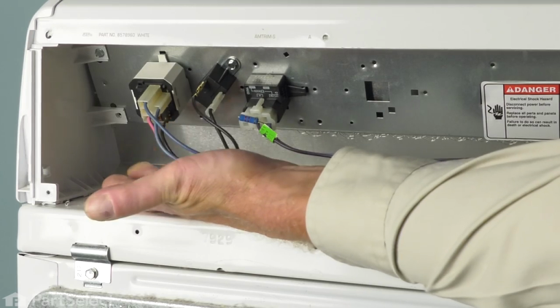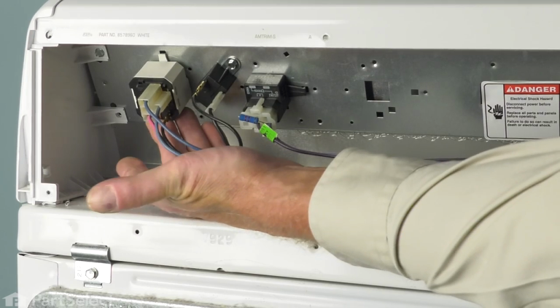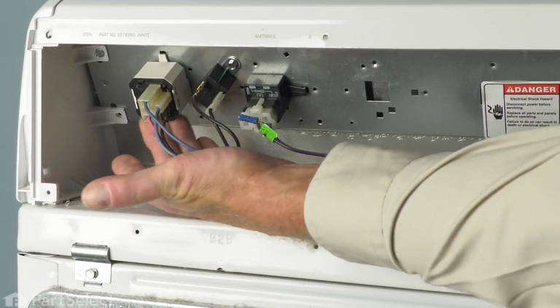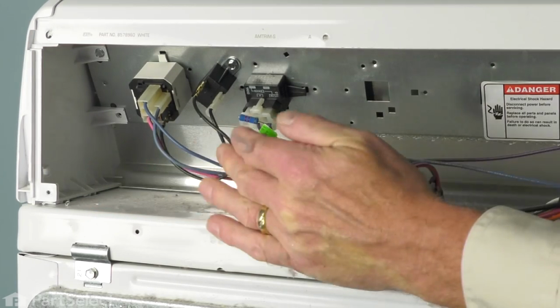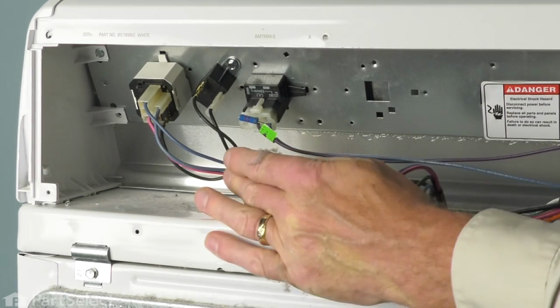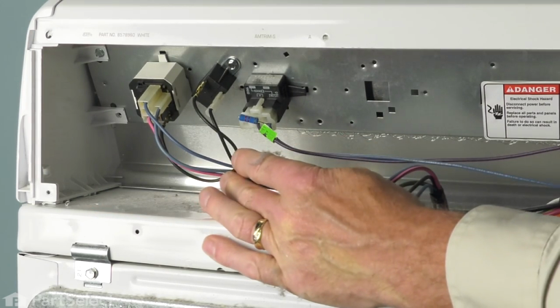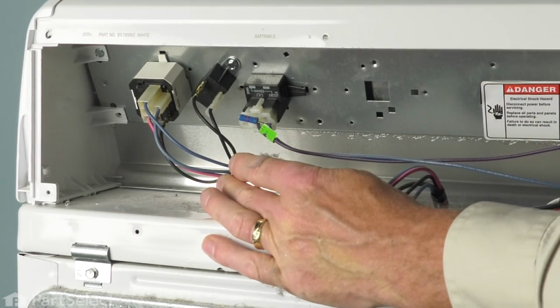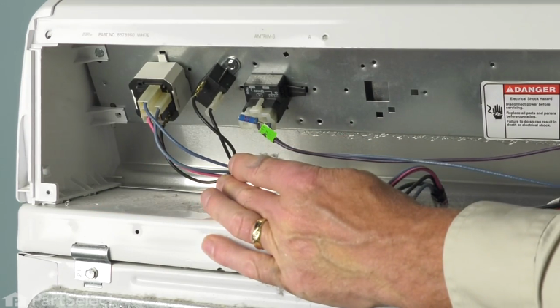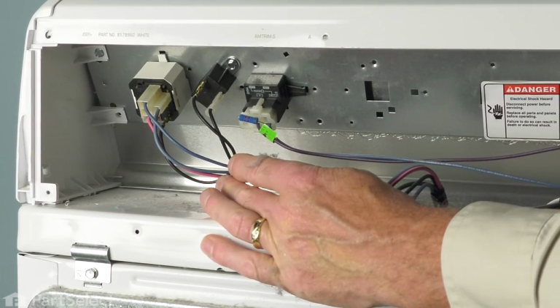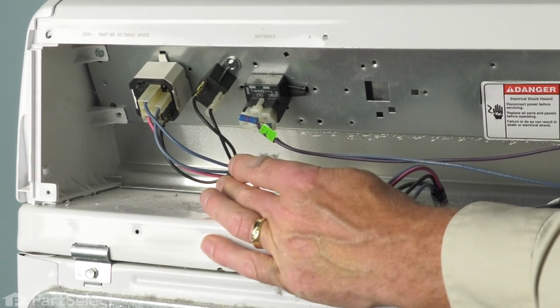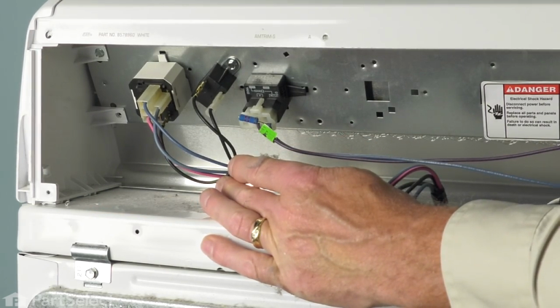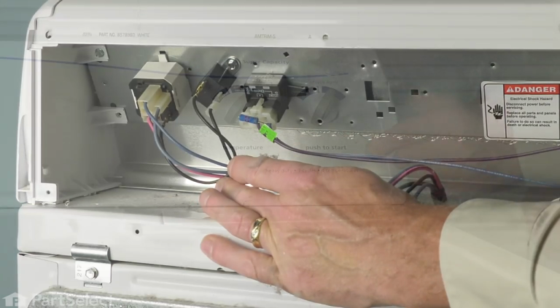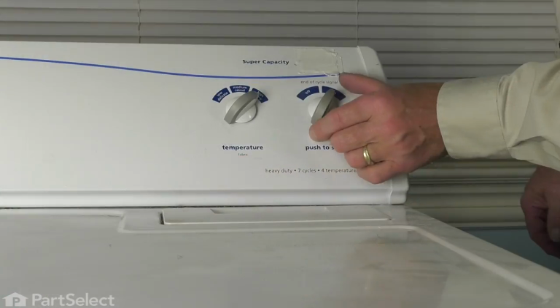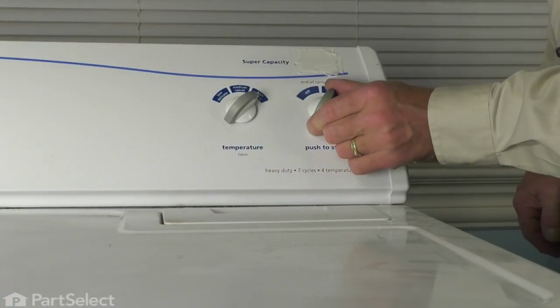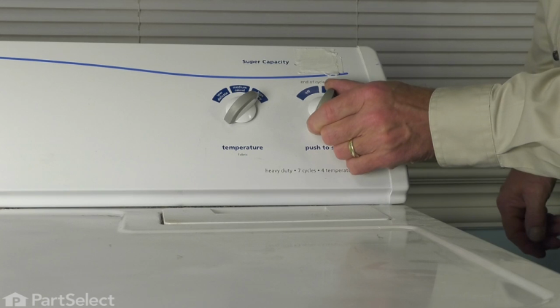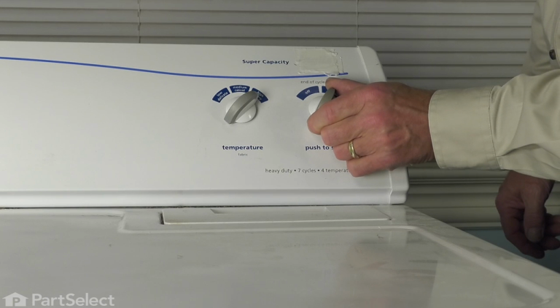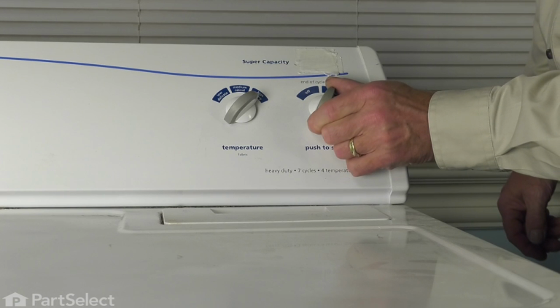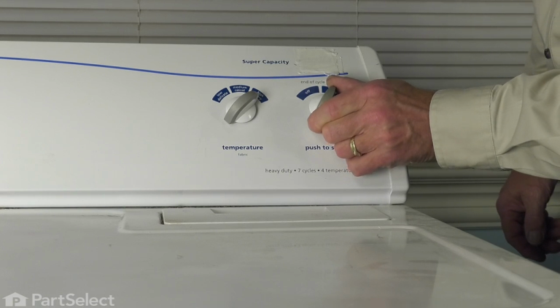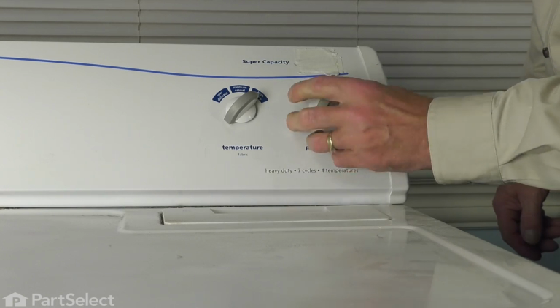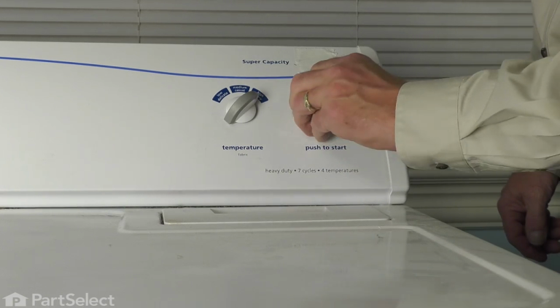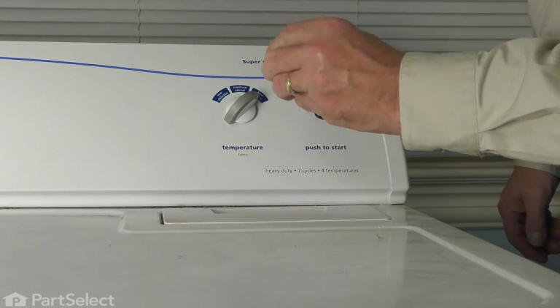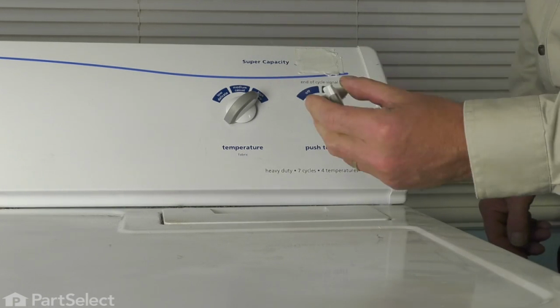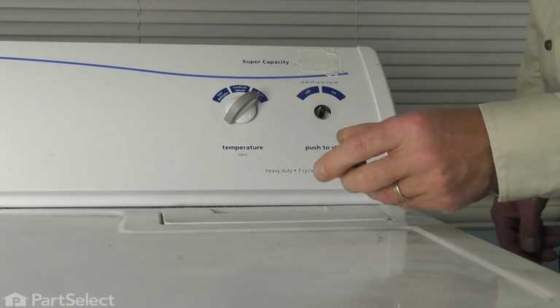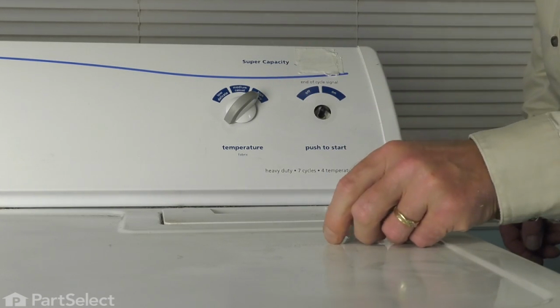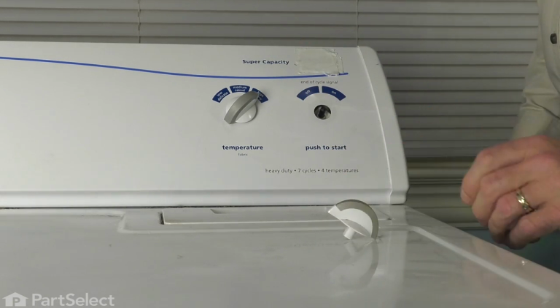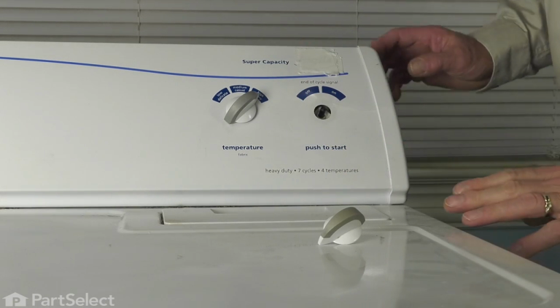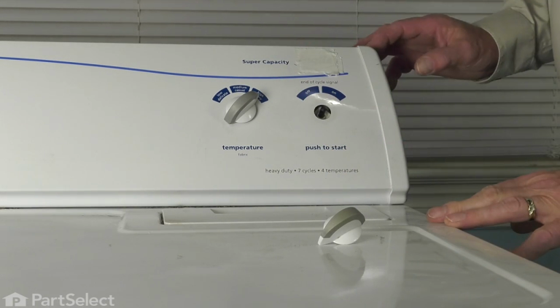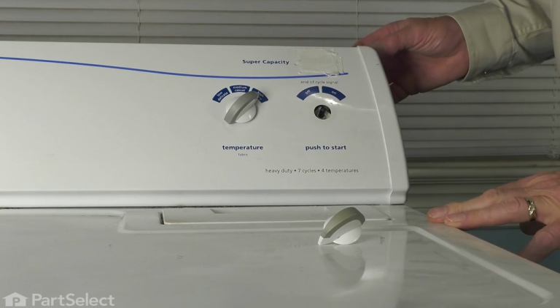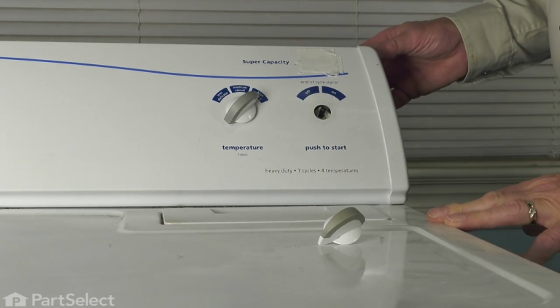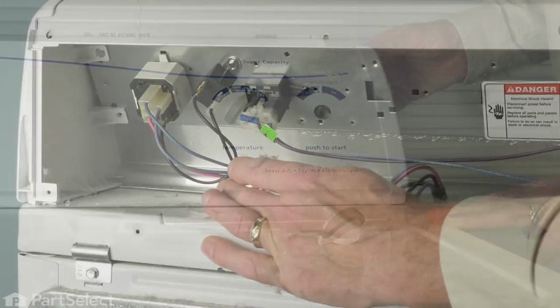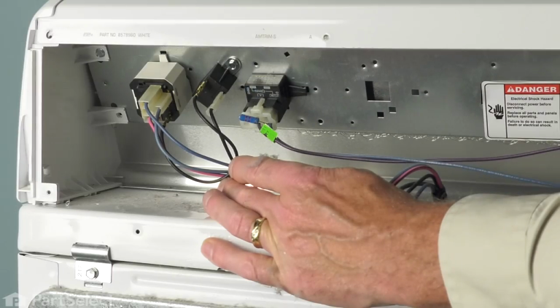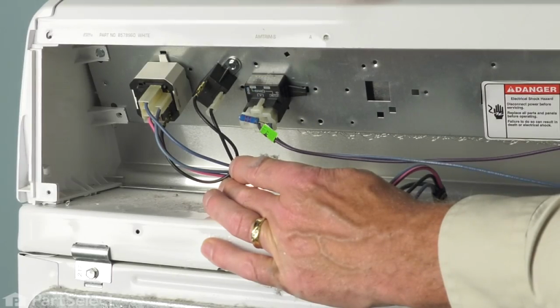Before we remove it, we'll reach around on the front and just pull the knob off. Just remember to pull the knob off the push to start switch, and then we can remove it from behind. We'll set that aside.